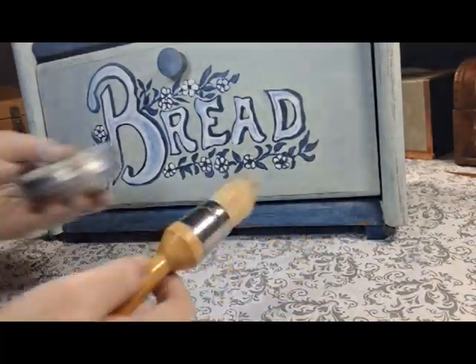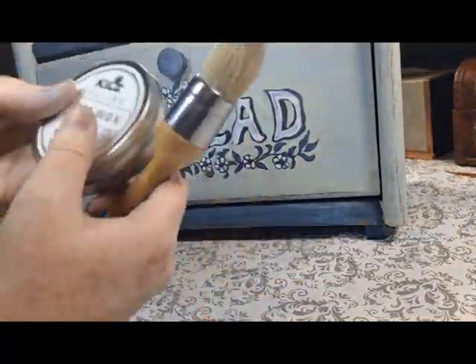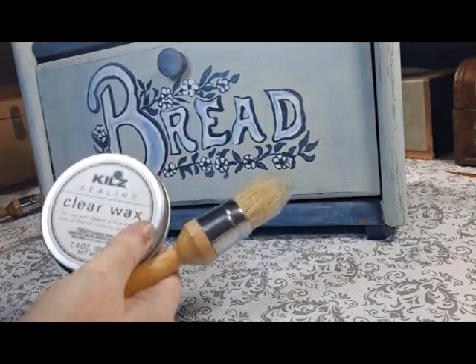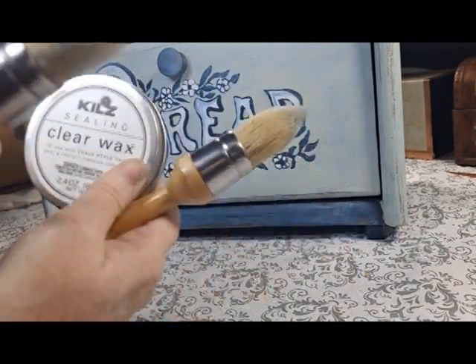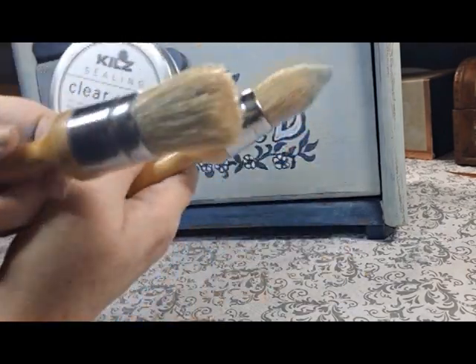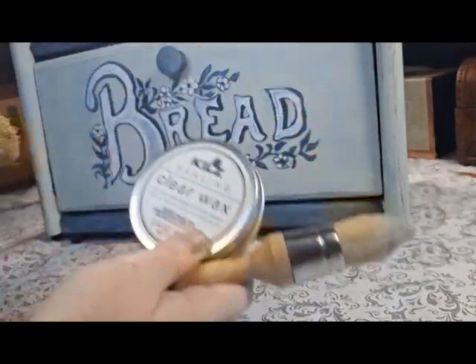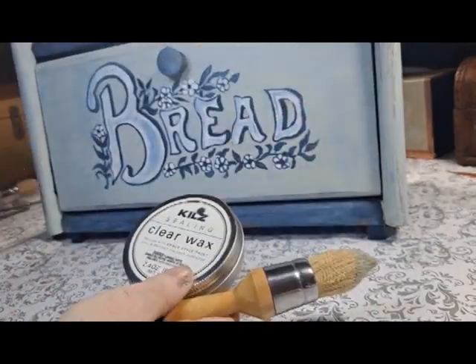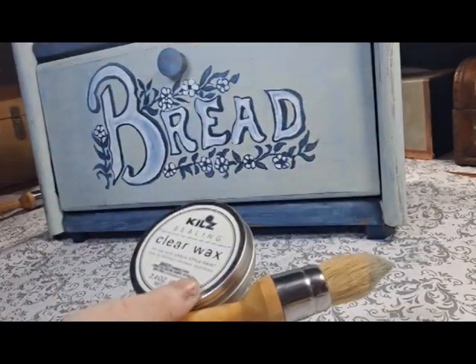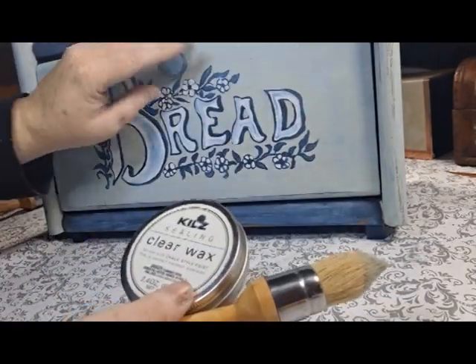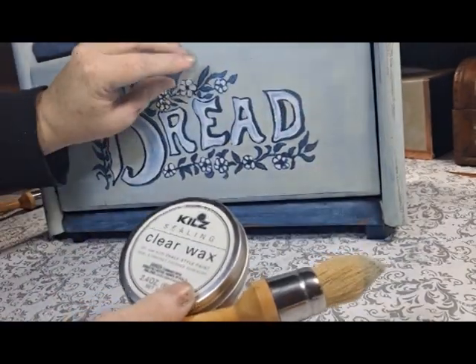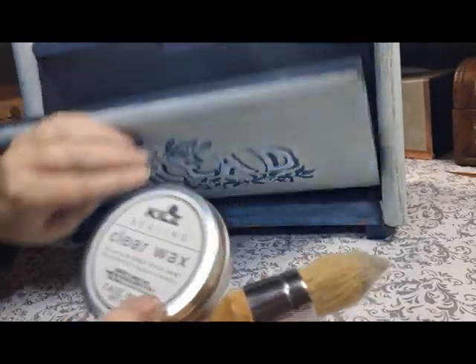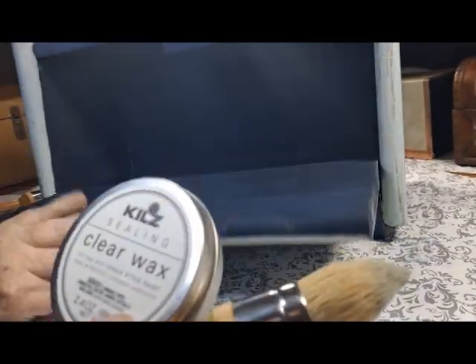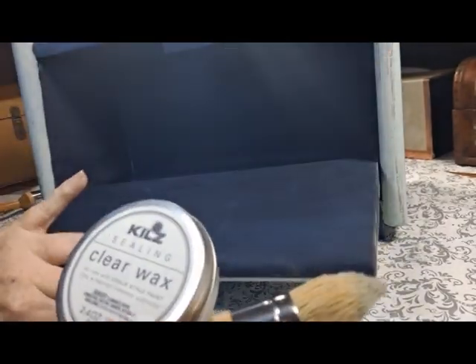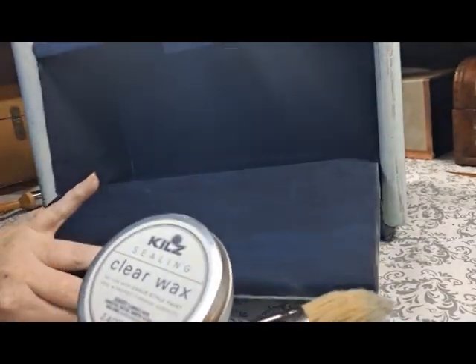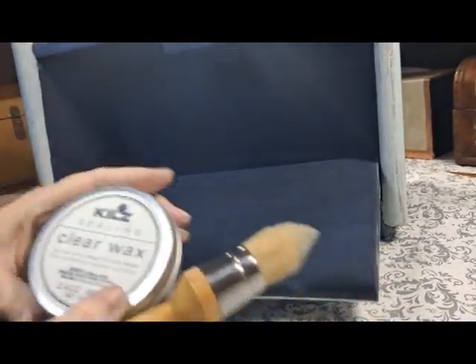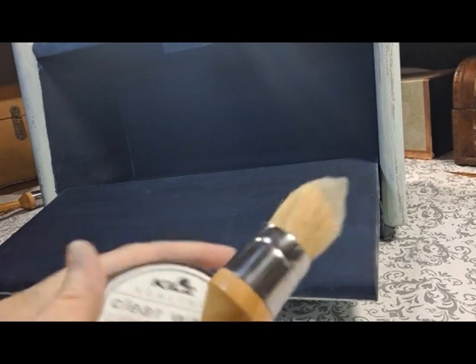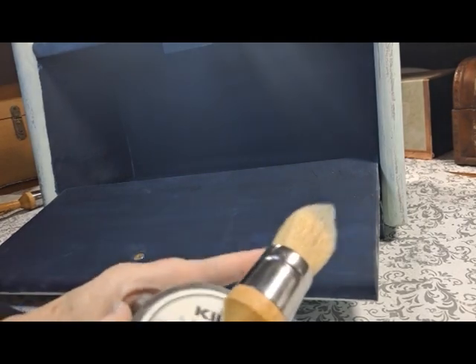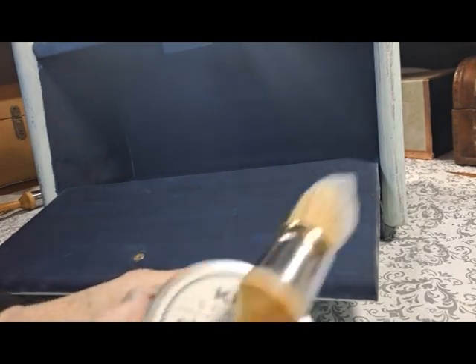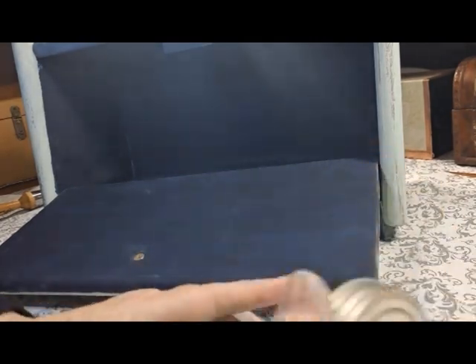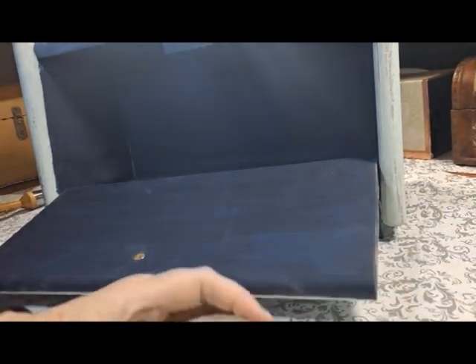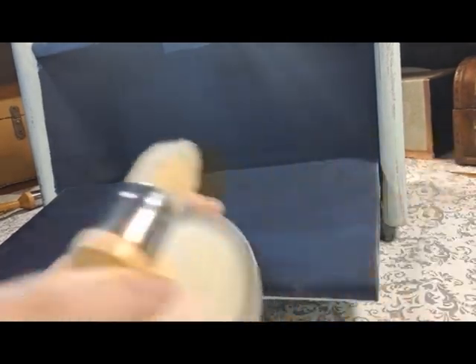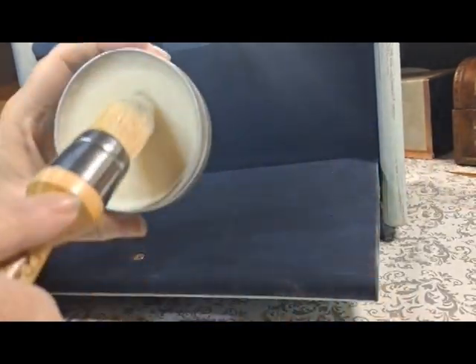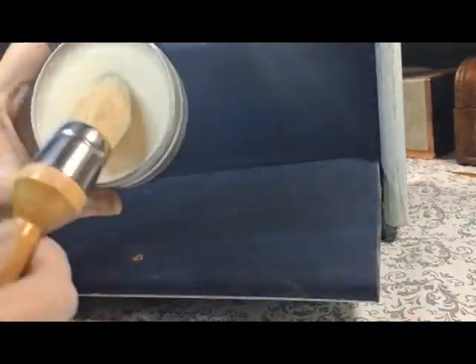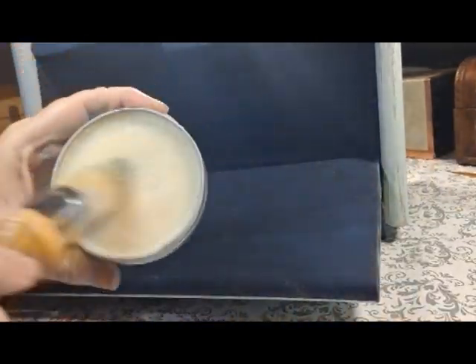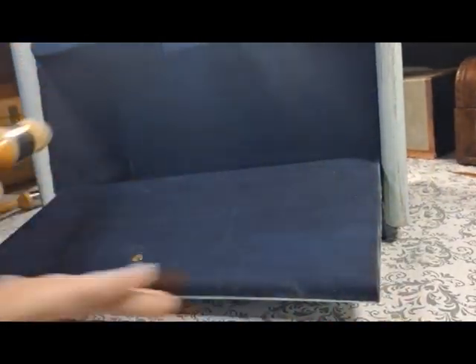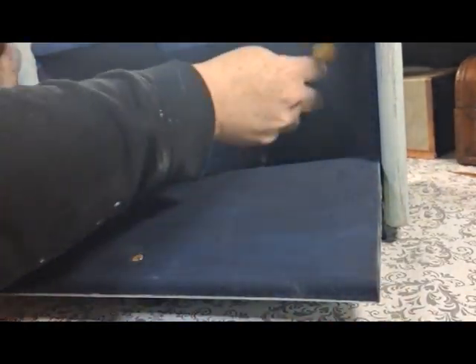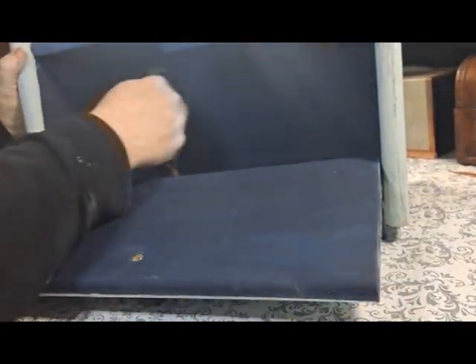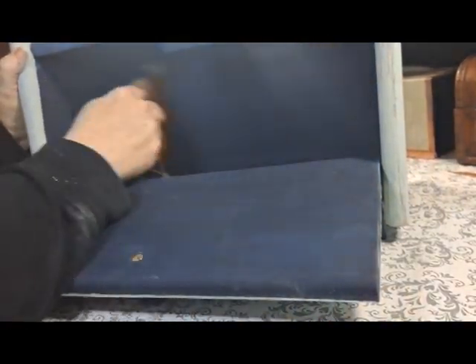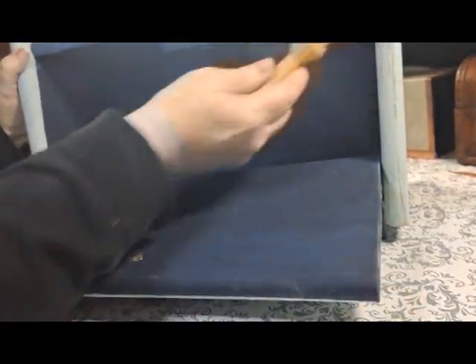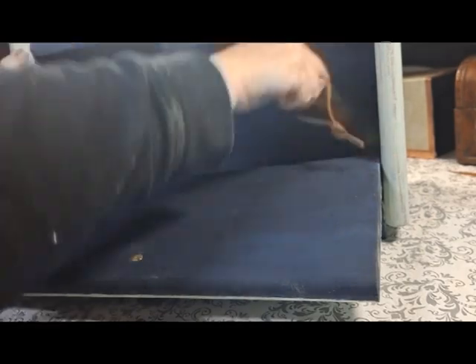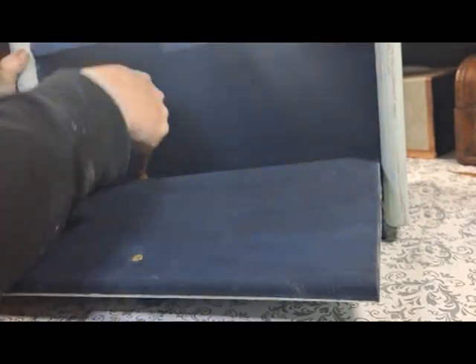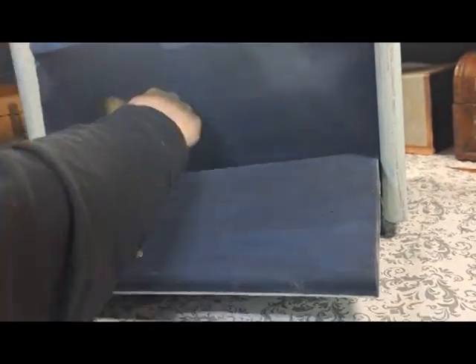To finish and protect my work I used this clear sealing wax by Kilz. I started with the inside and then I went over and buffed everything out with a lint free cloth.